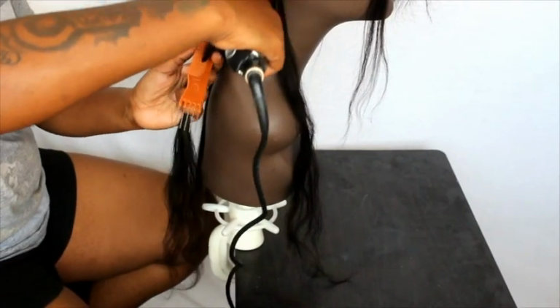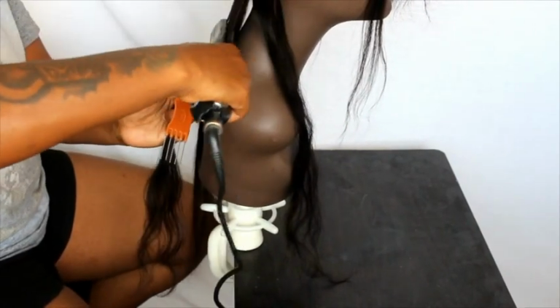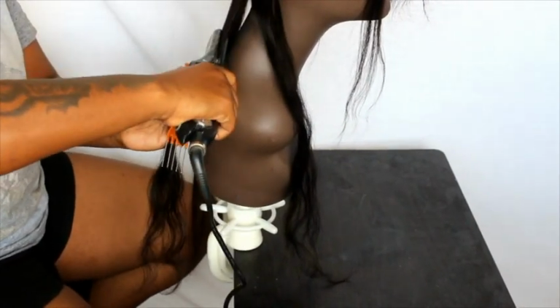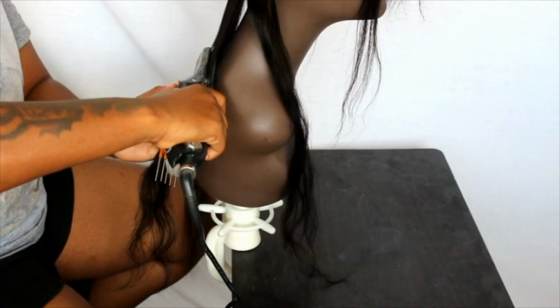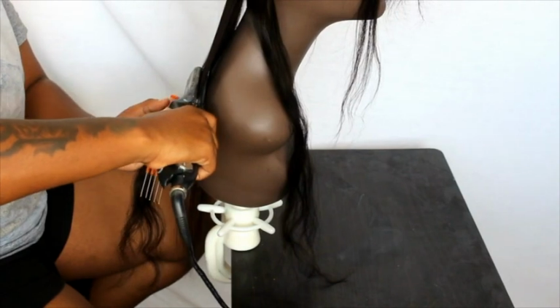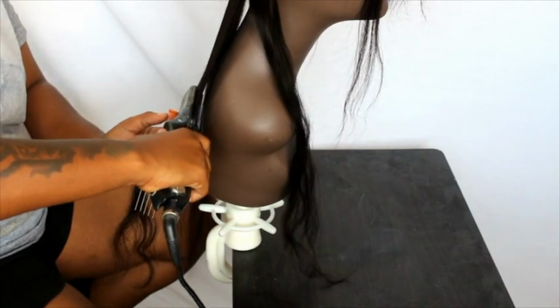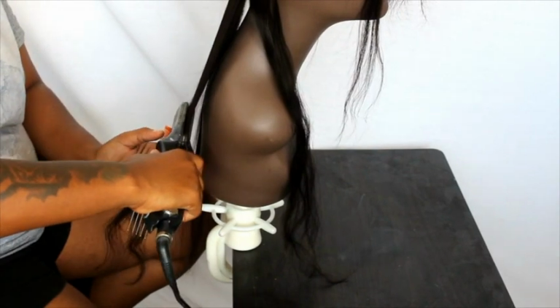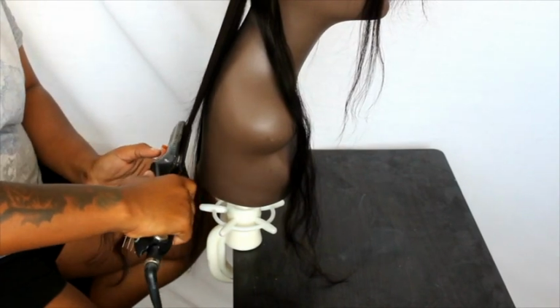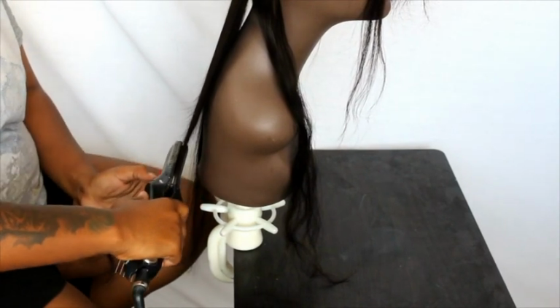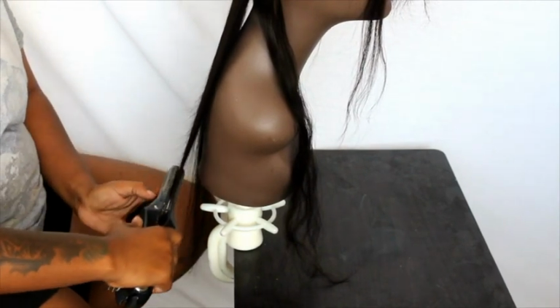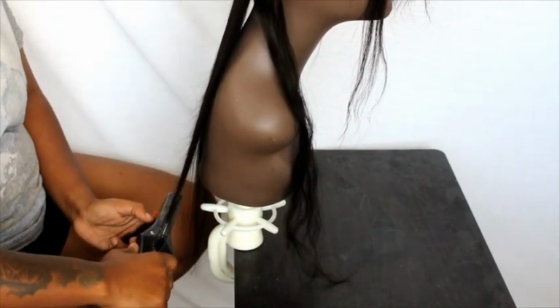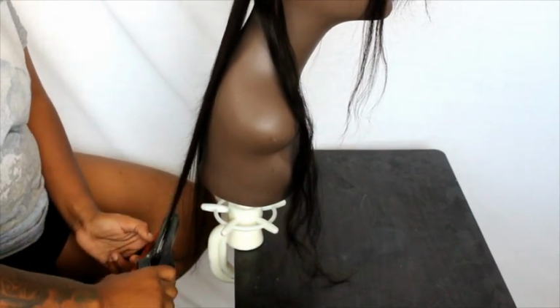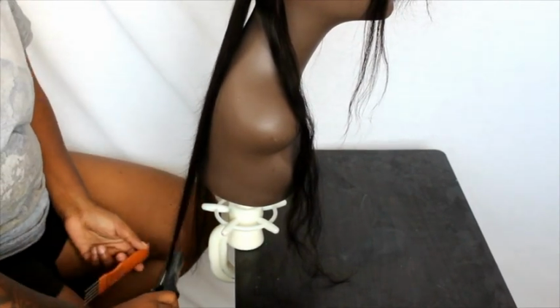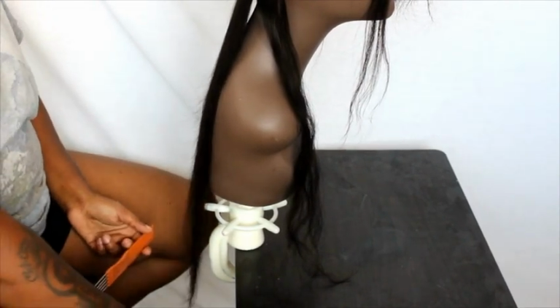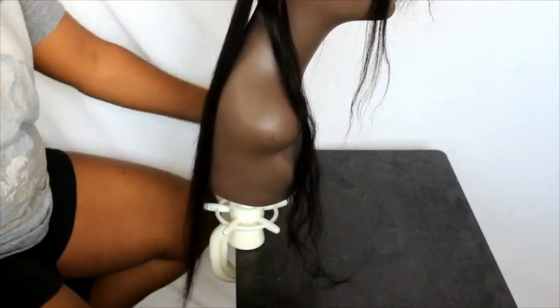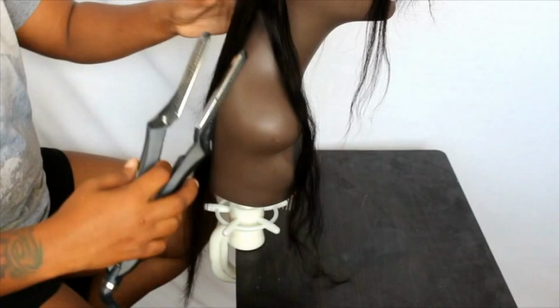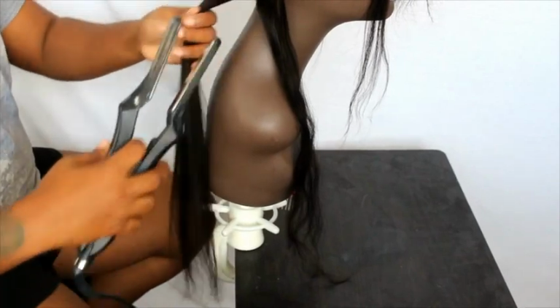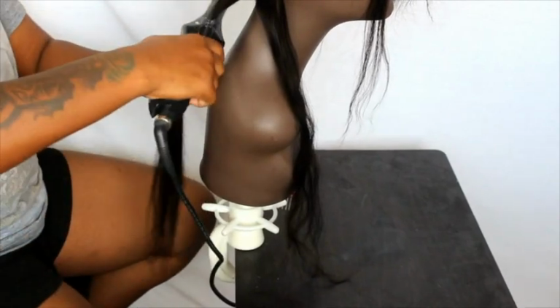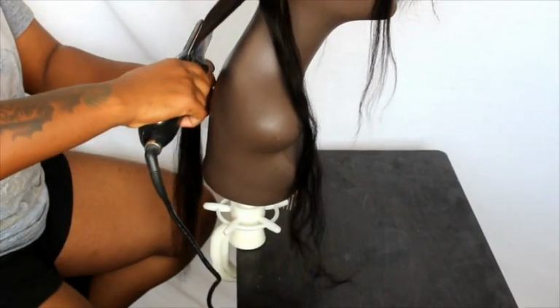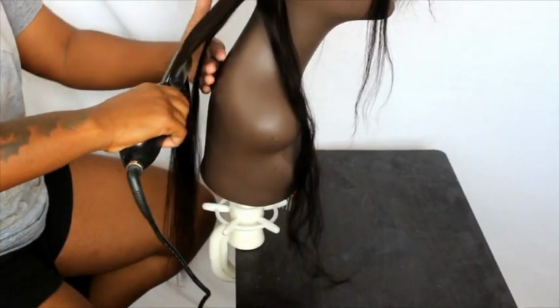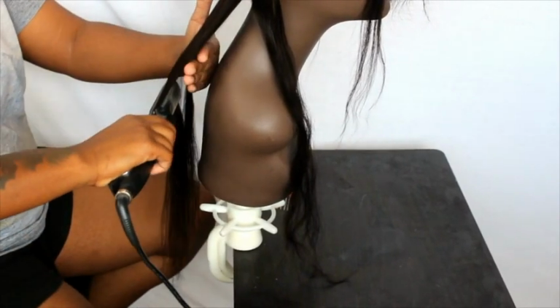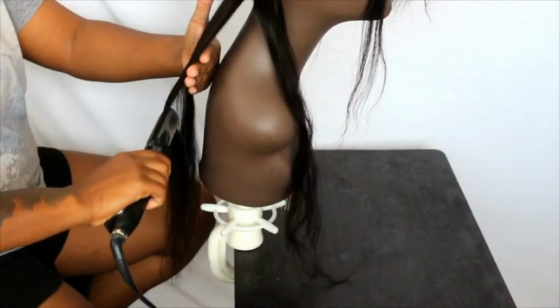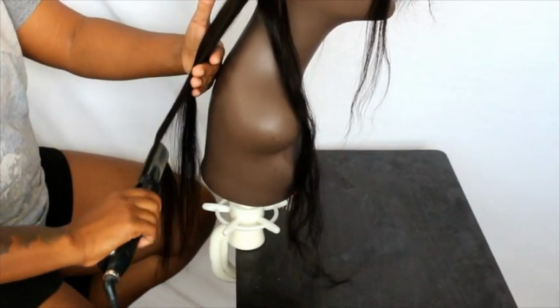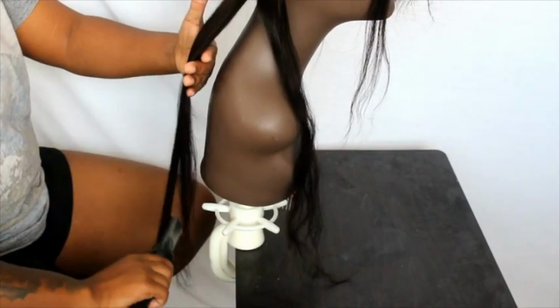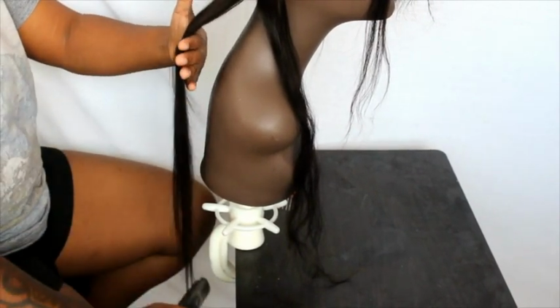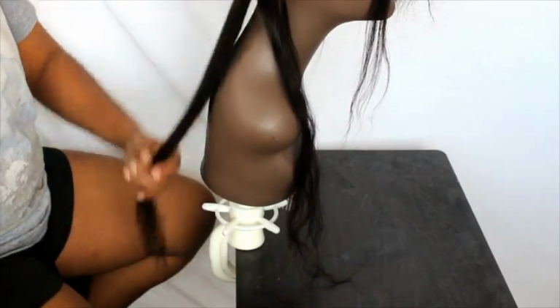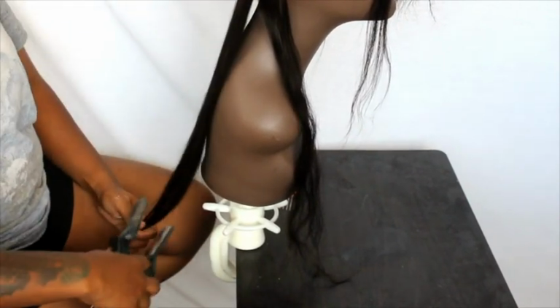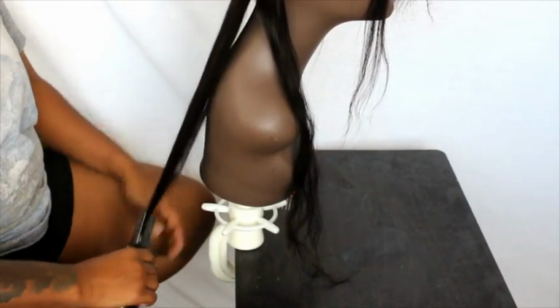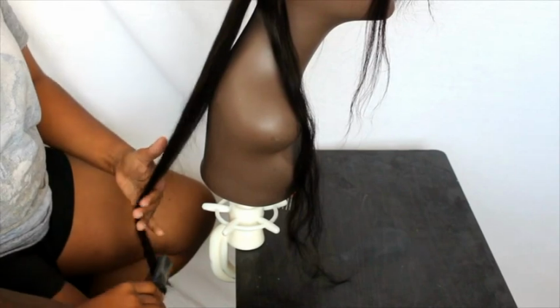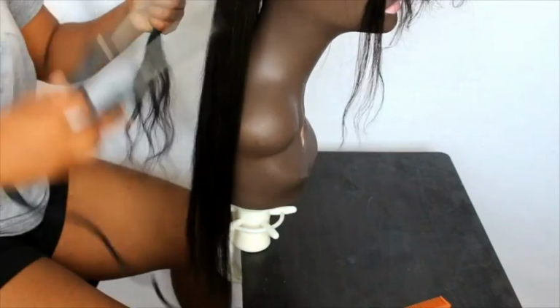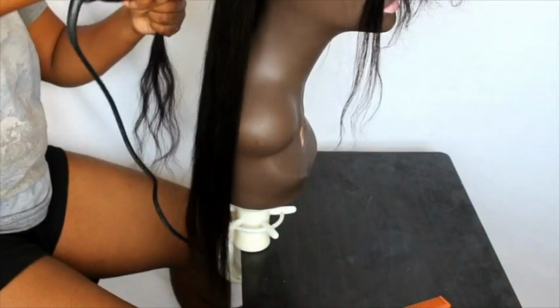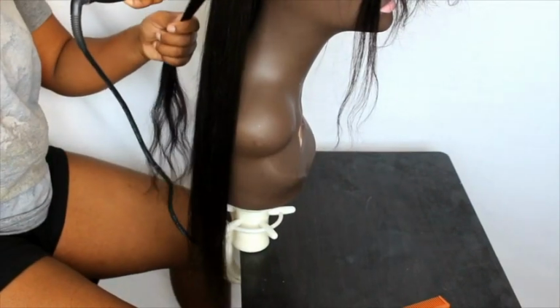Before I start flat ironing the wig, I co-washed it — I basically washed it with conditioner and let it air dry. I didn't blow dry it out, I just let it air dry. And now I'm just basically flat ironing it.